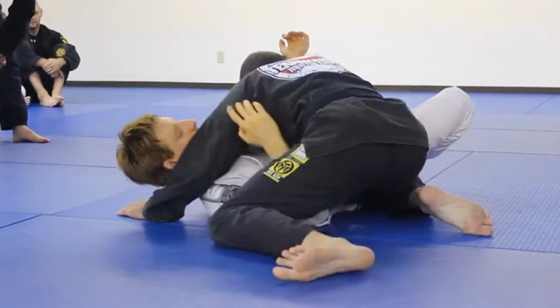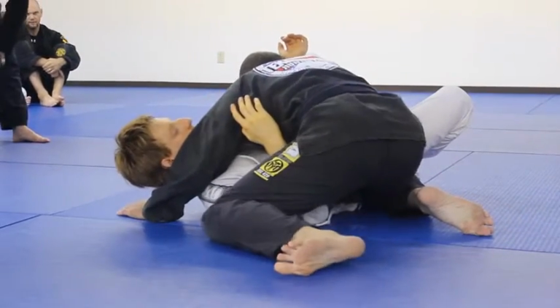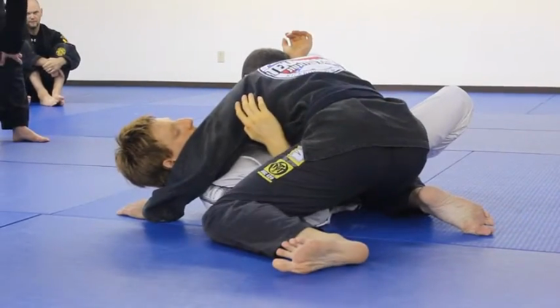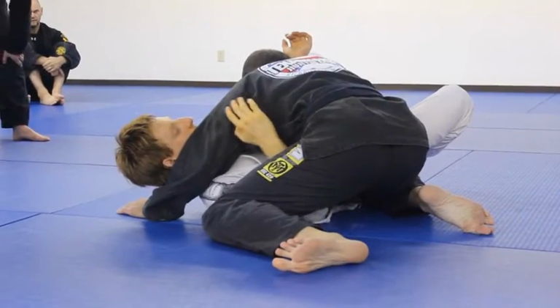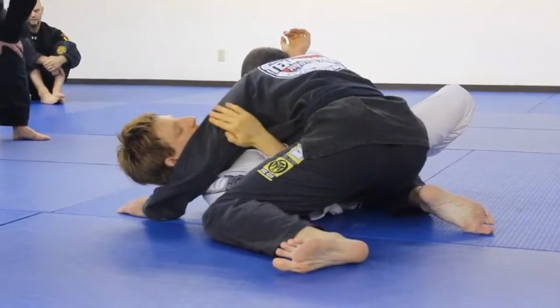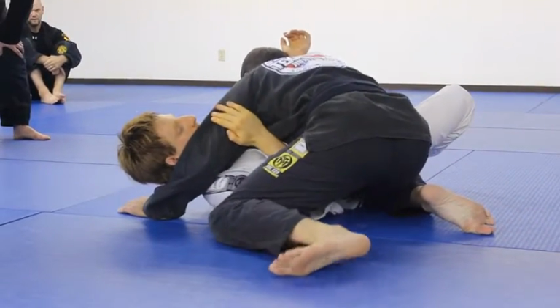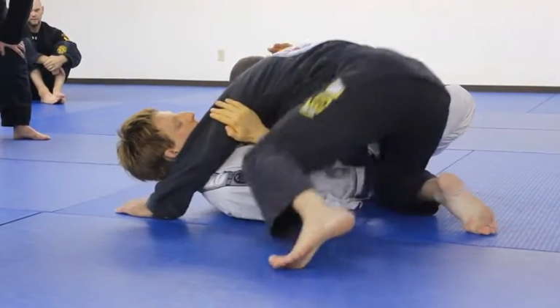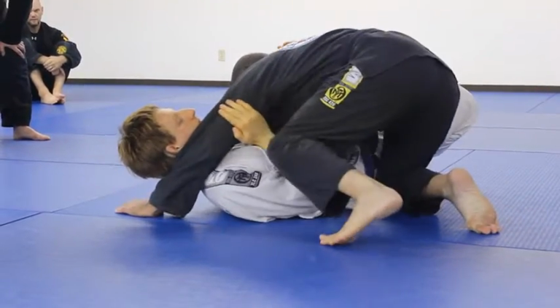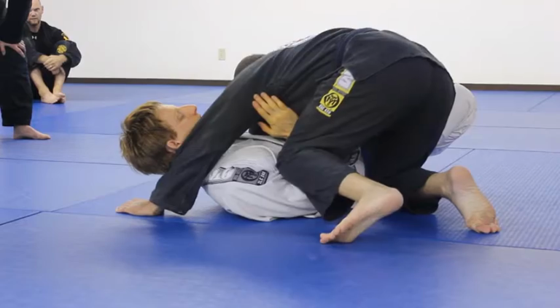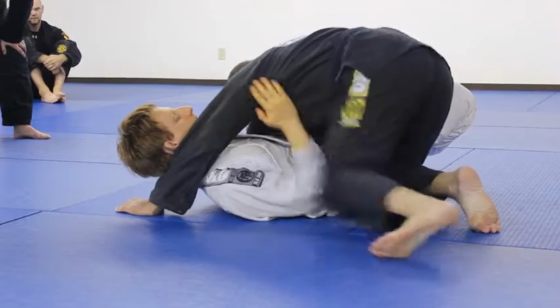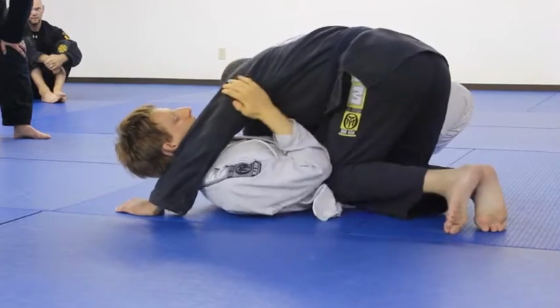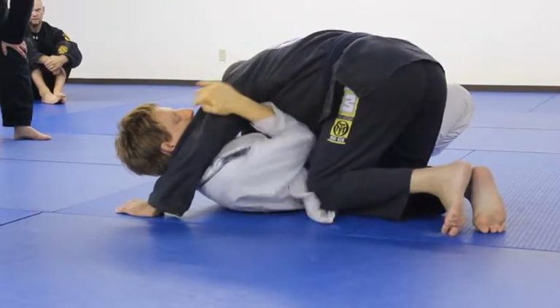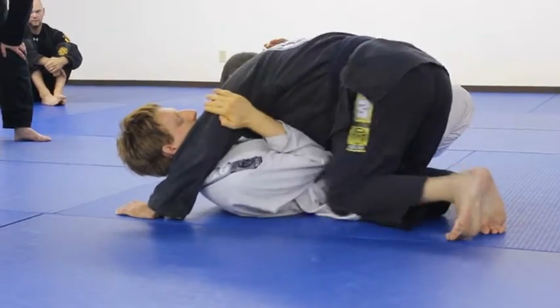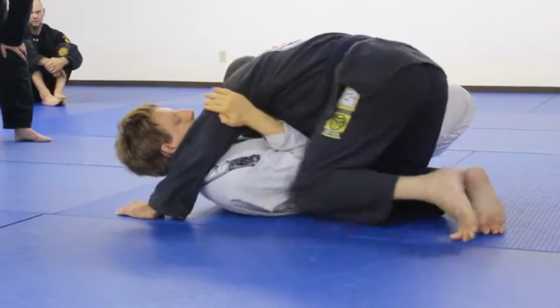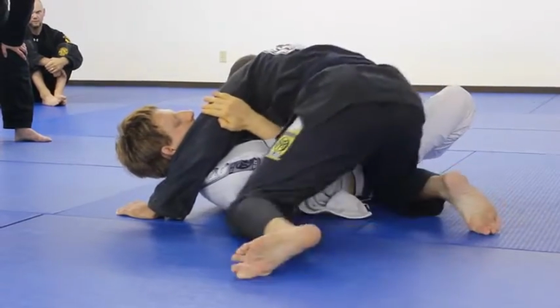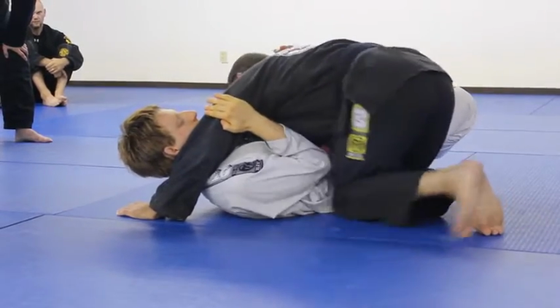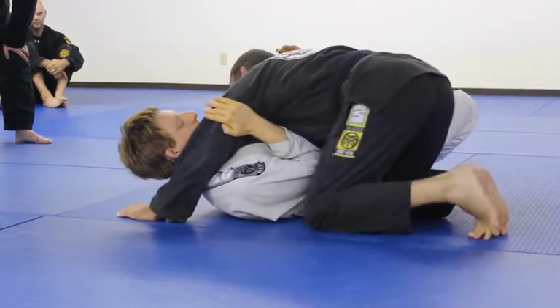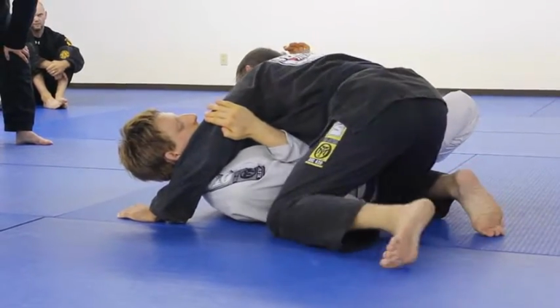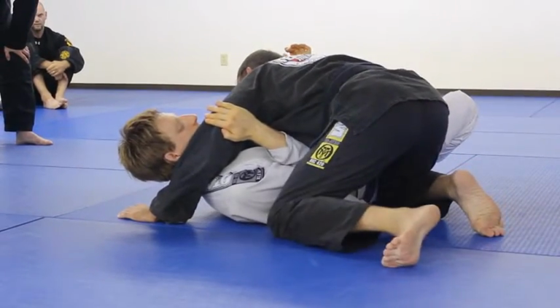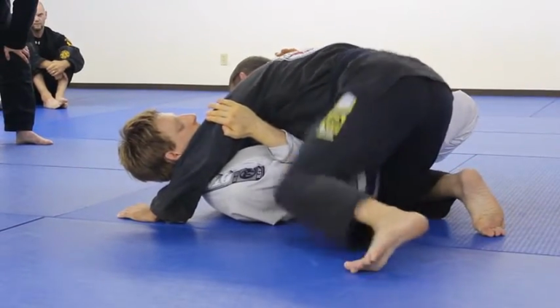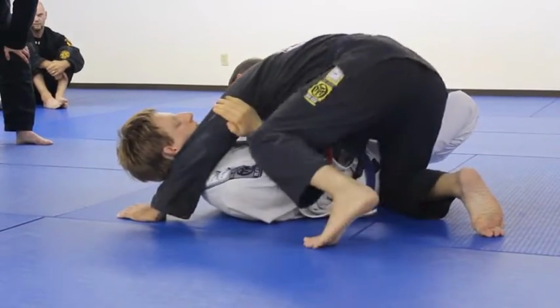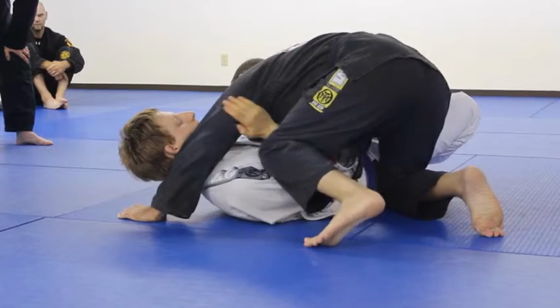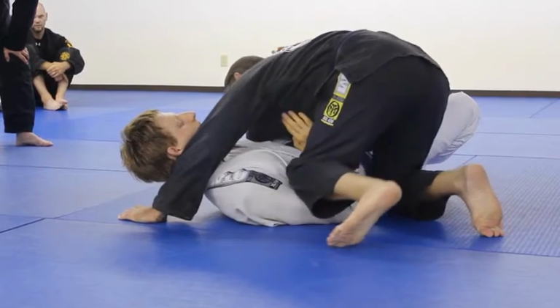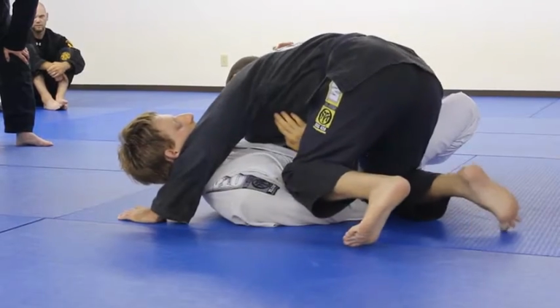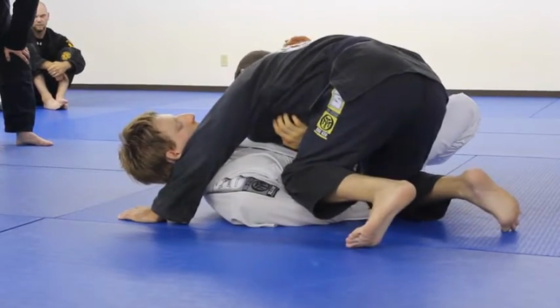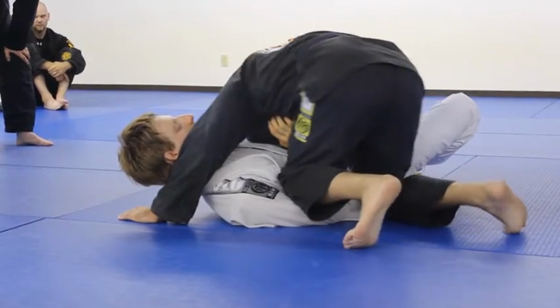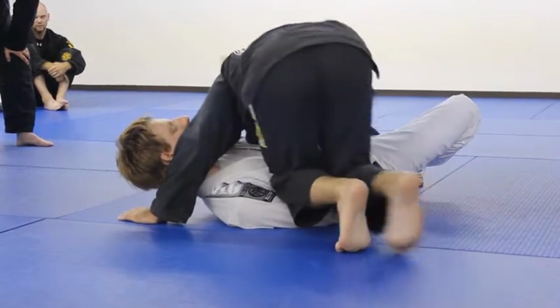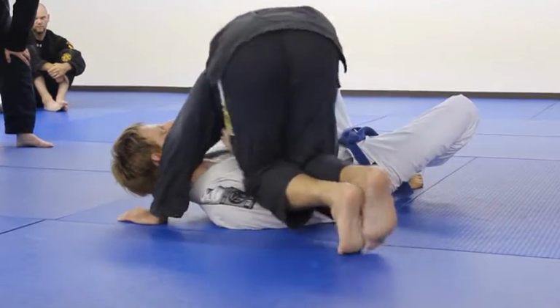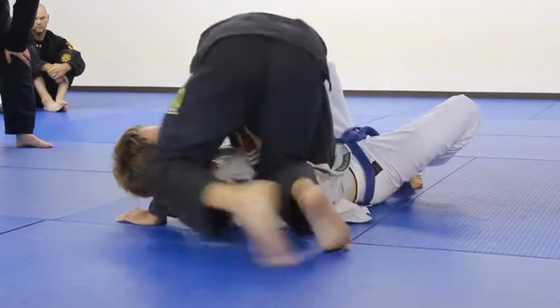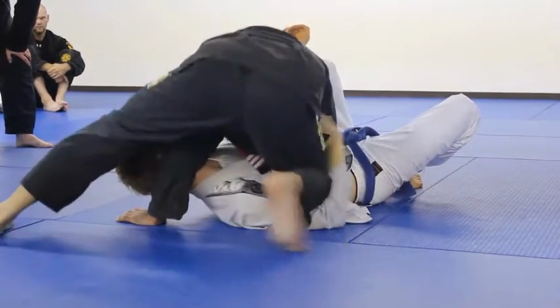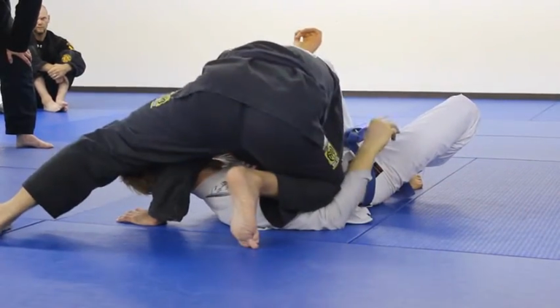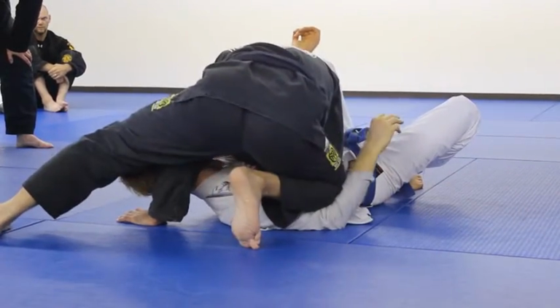Sometimes I put his arms closer to his body. If I try to do it now, I can't get that space. I have to use this knee to push down, and then I'll replace it with this knee.